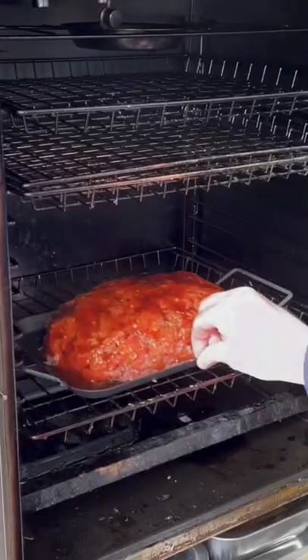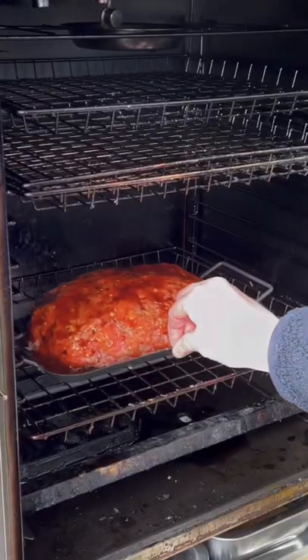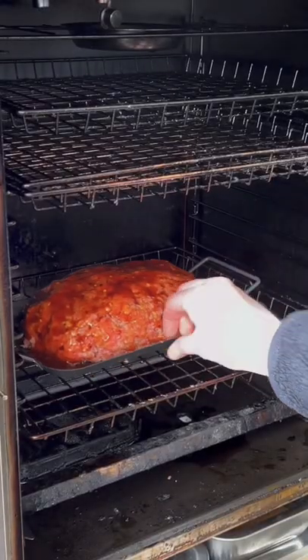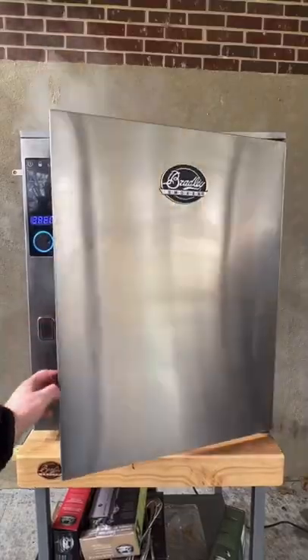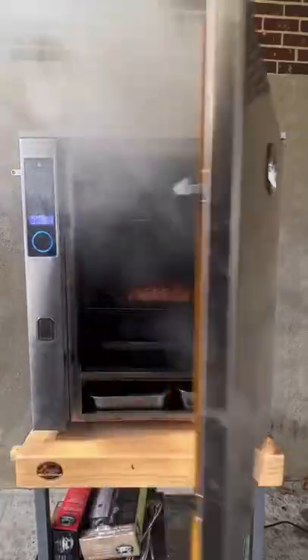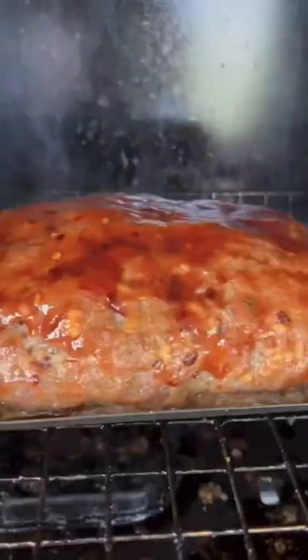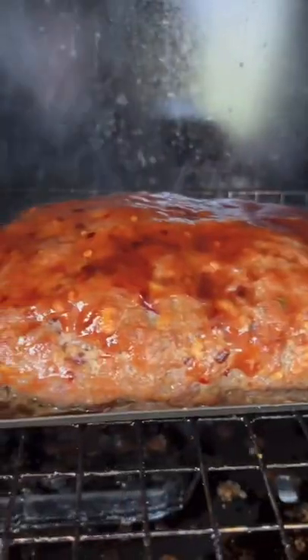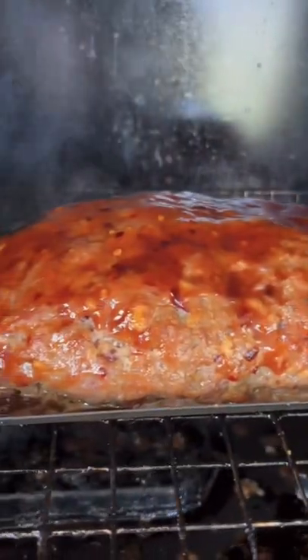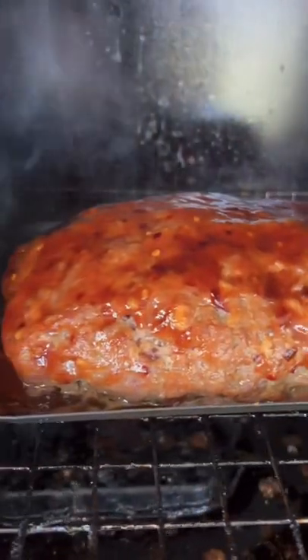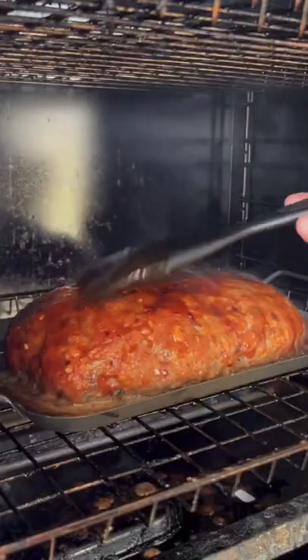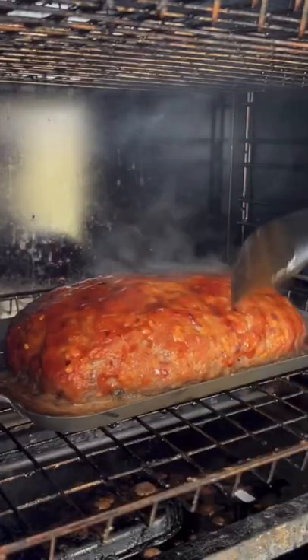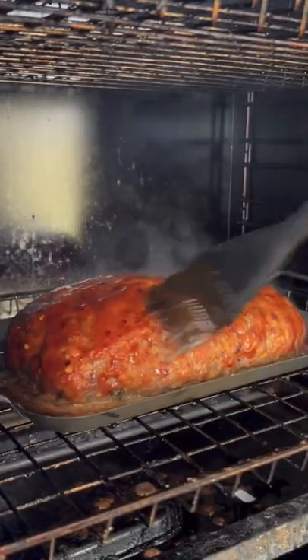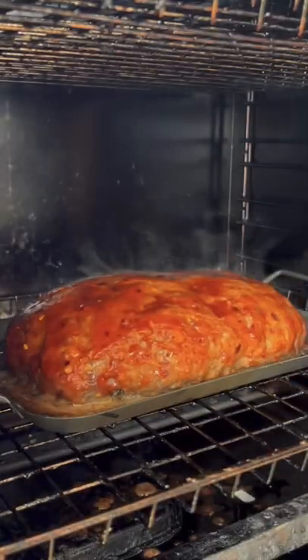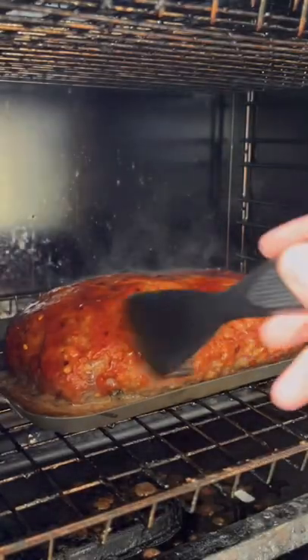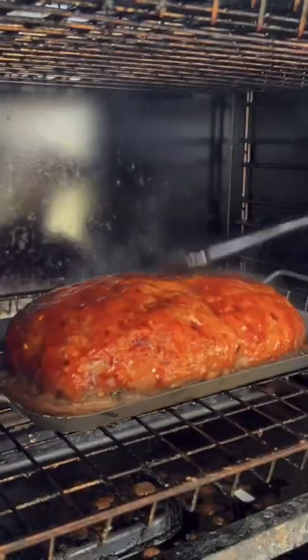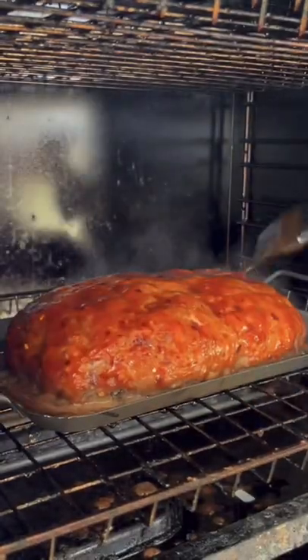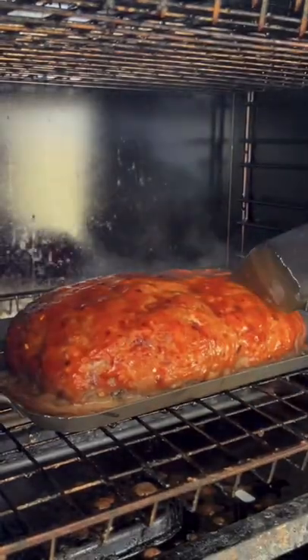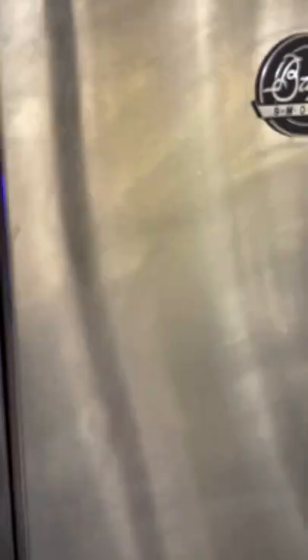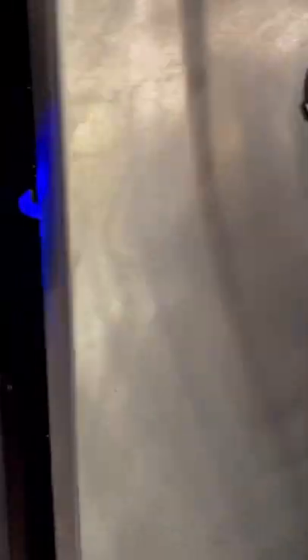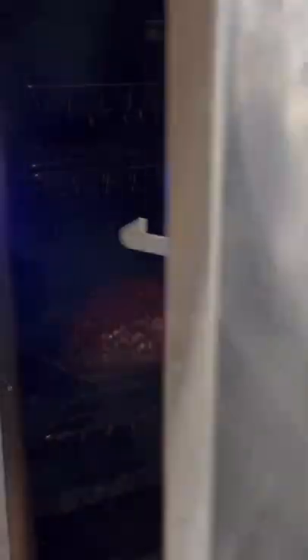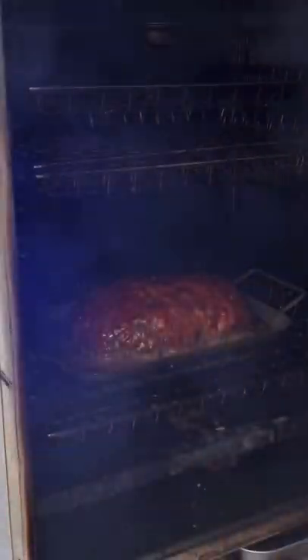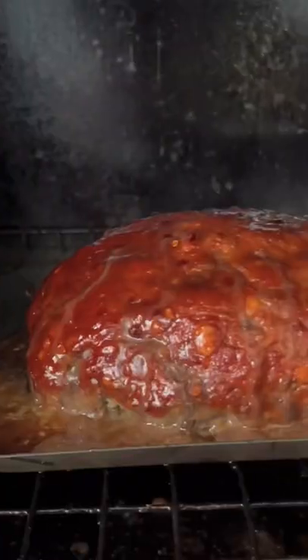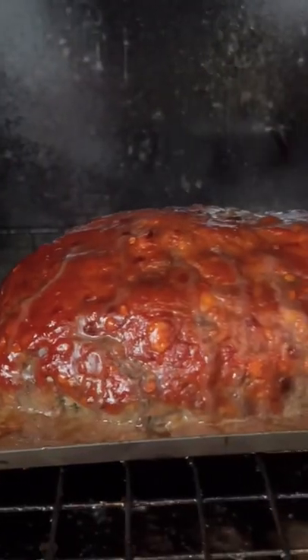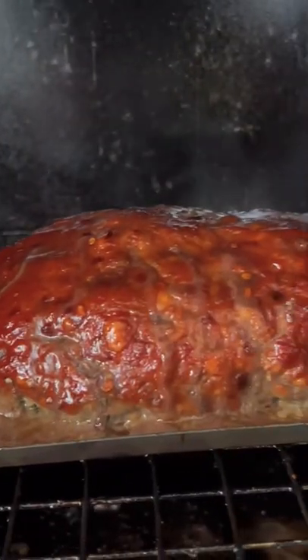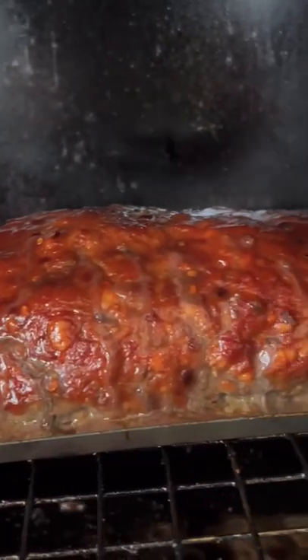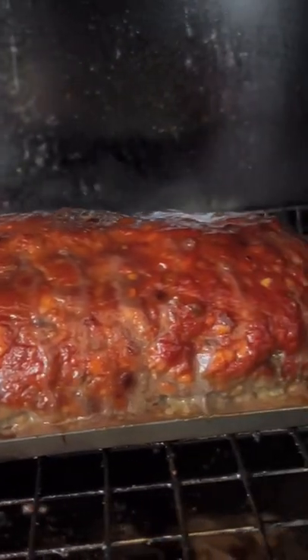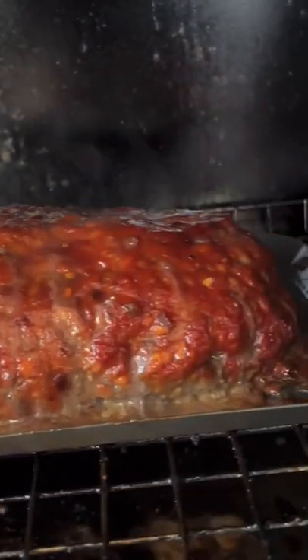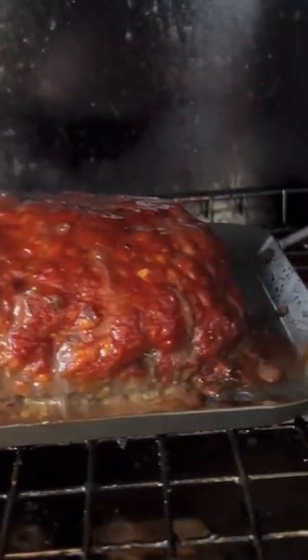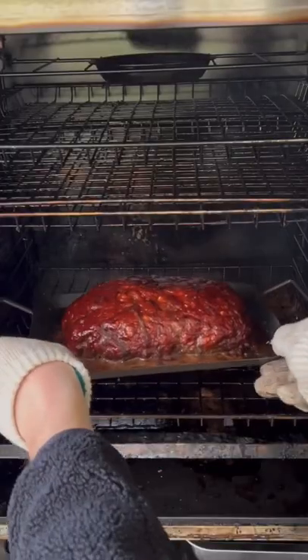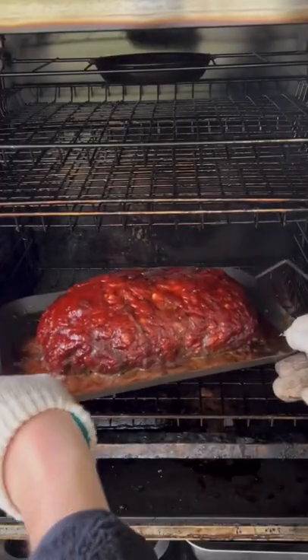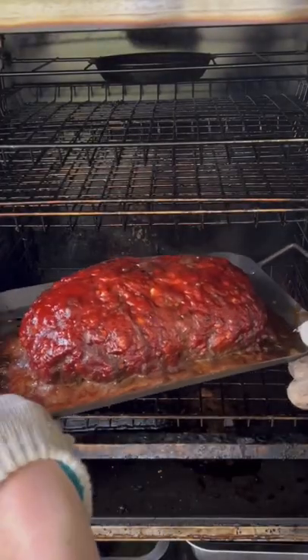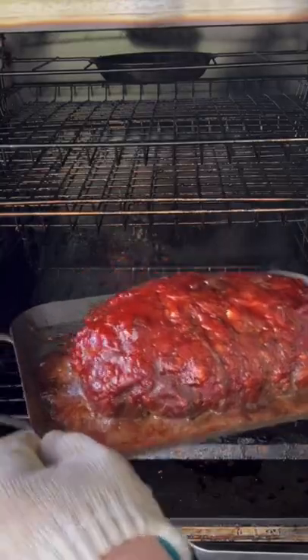Hit it with that glaze at 225. We're going to go in for that smoke. It's looking great — about an hour and a half in. We're going to set another glaze on there and check in on it. We're approaching that internal temperature of 160.